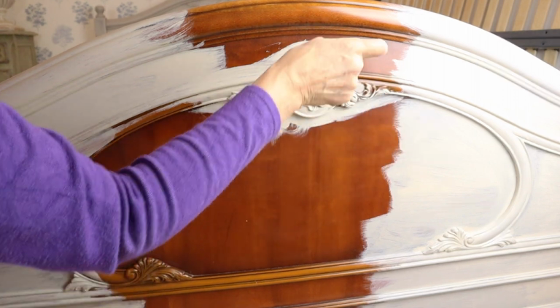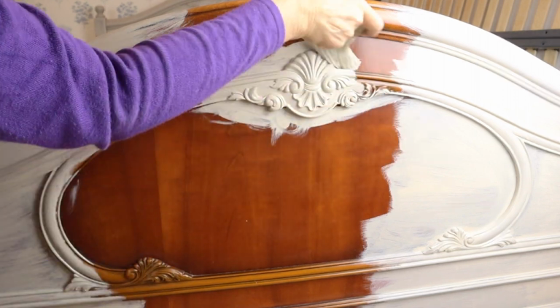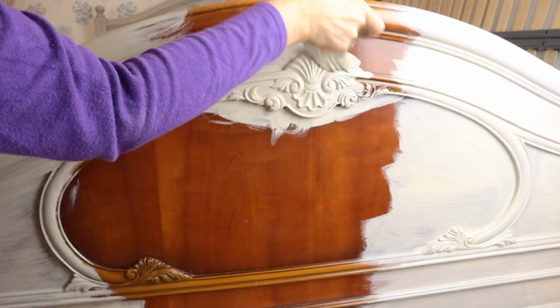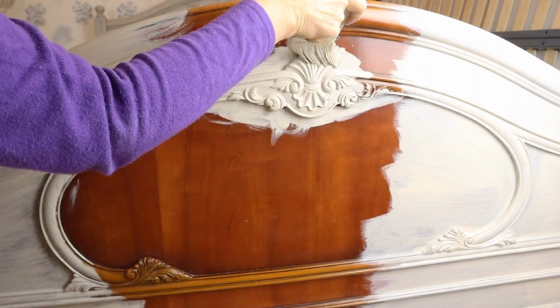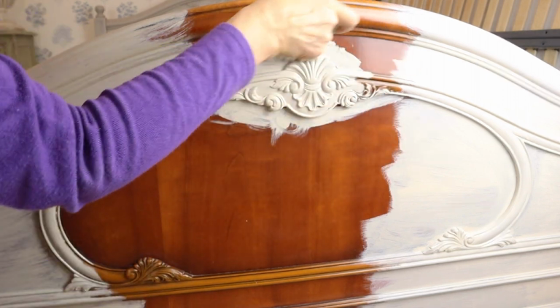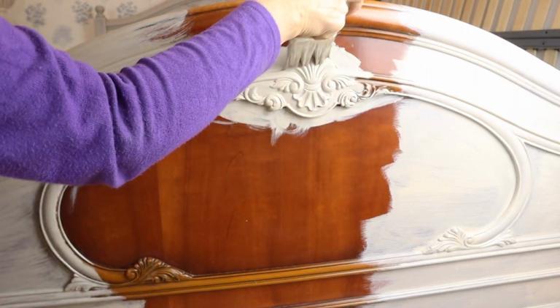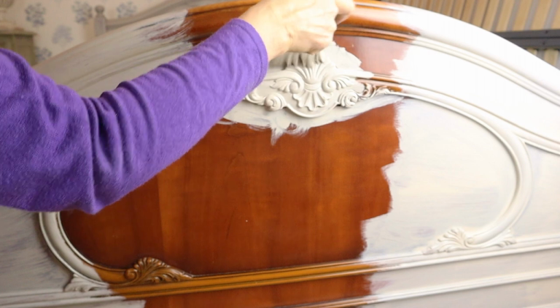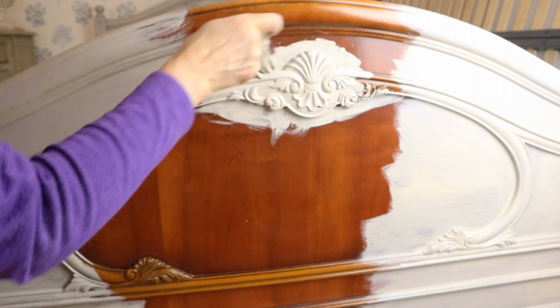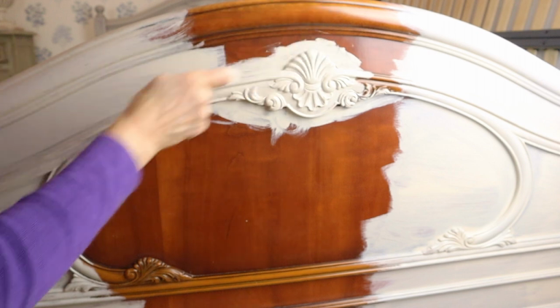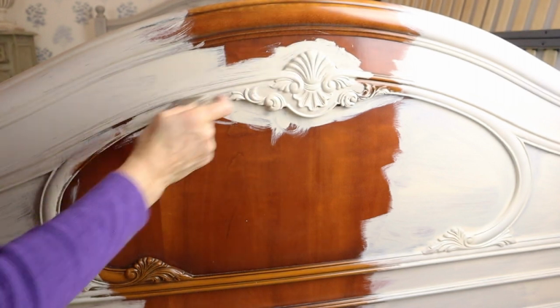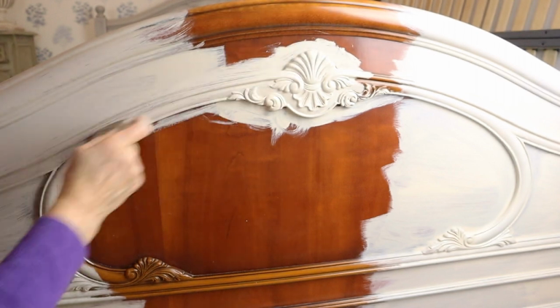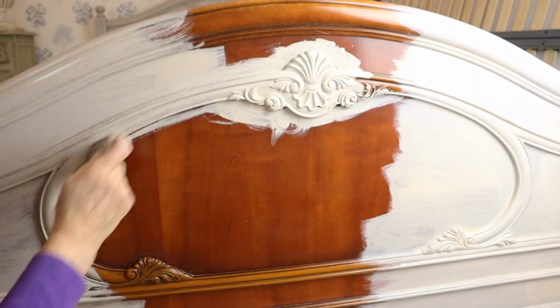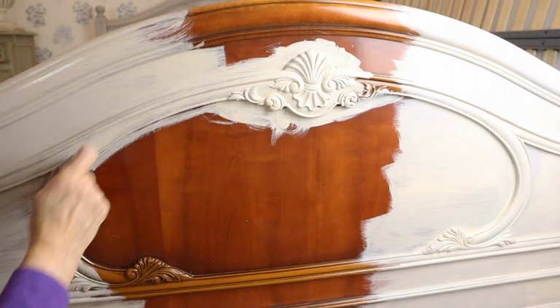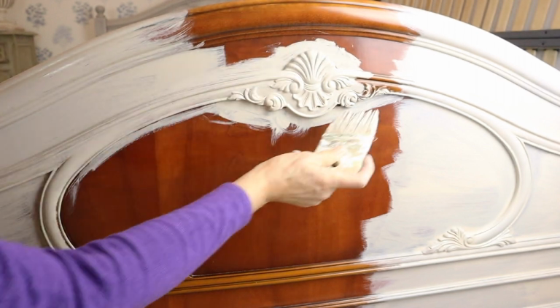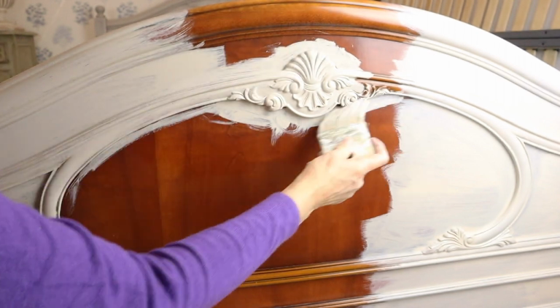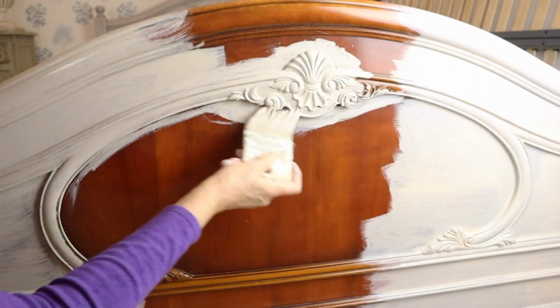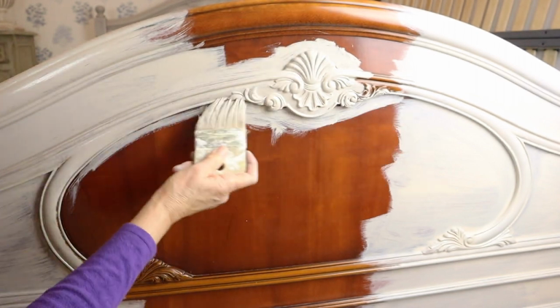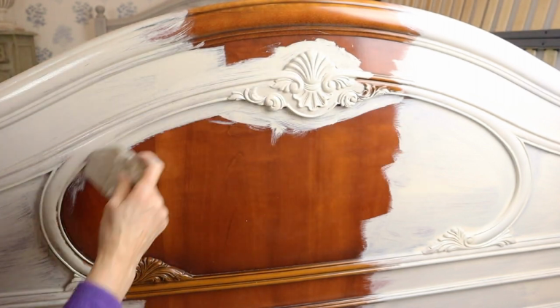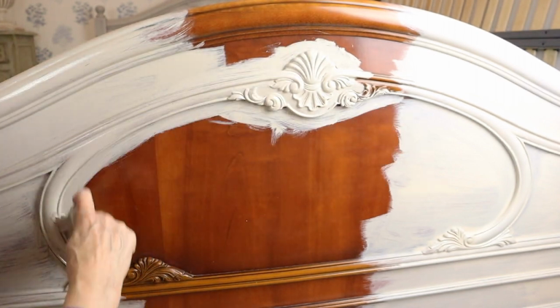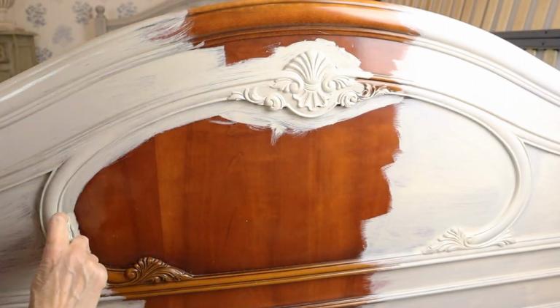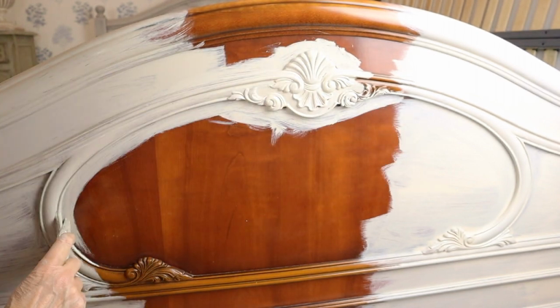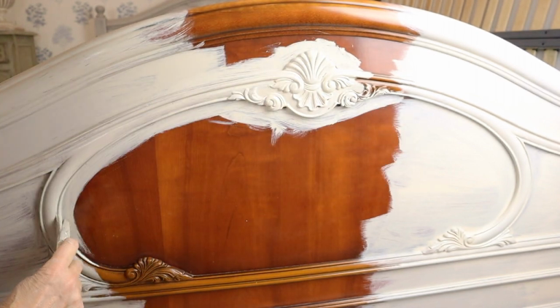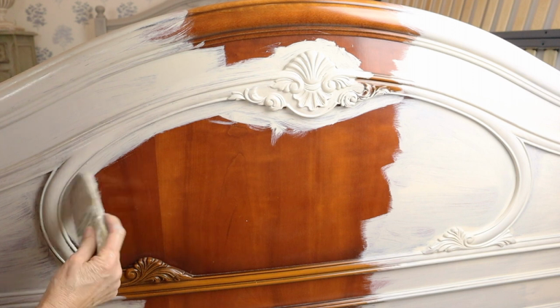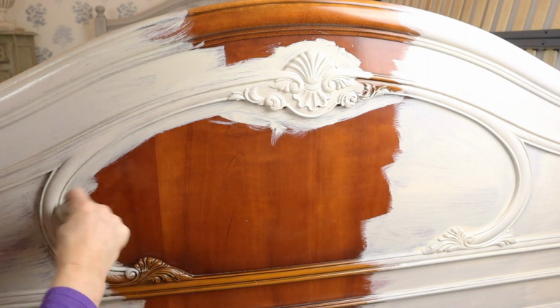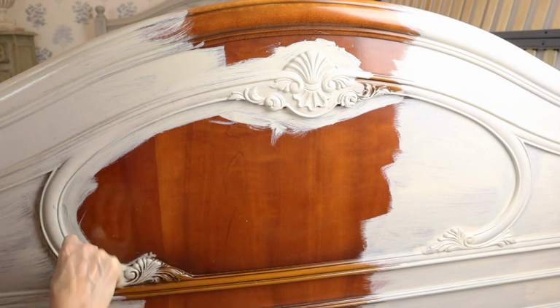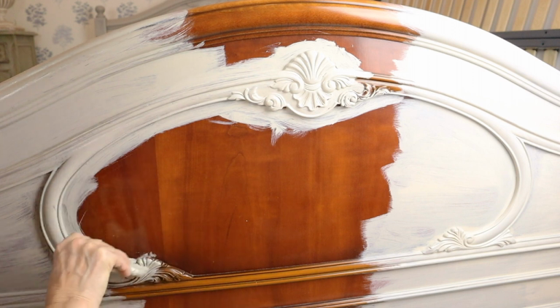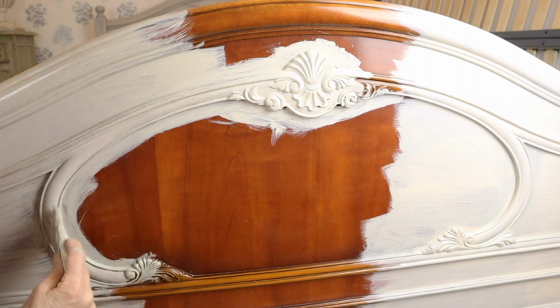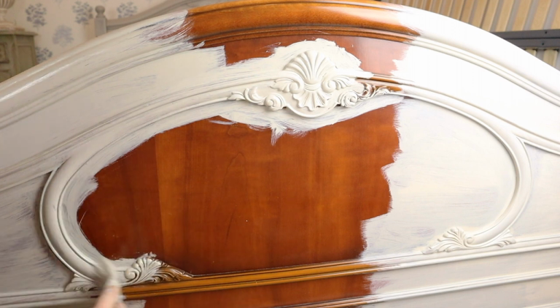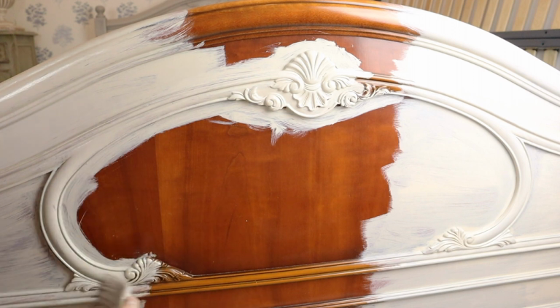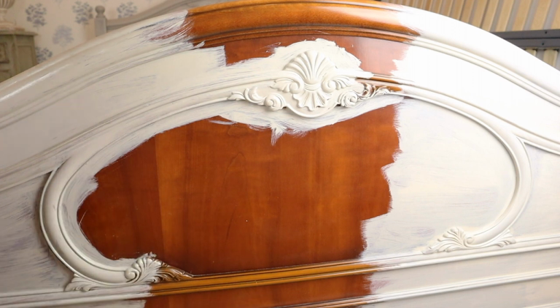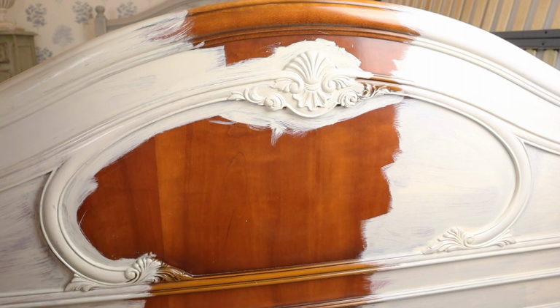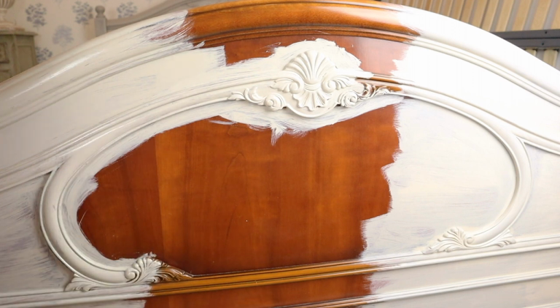After I let the first coat dry for about 2 hours, I applied a second coat and let it dry for no less than 12 hours.